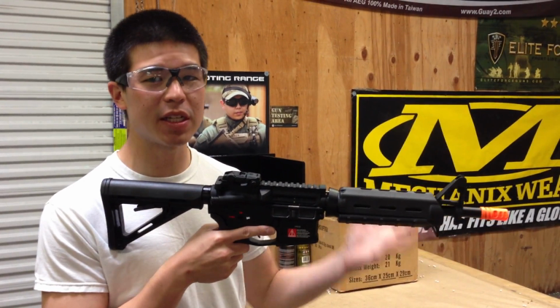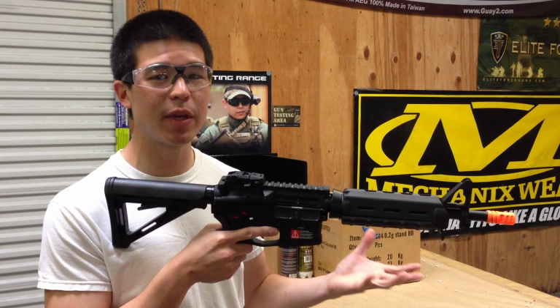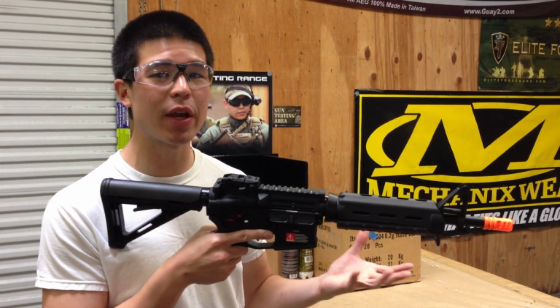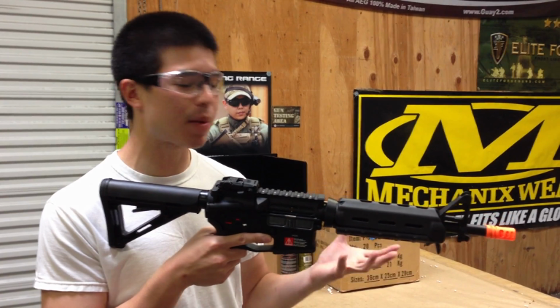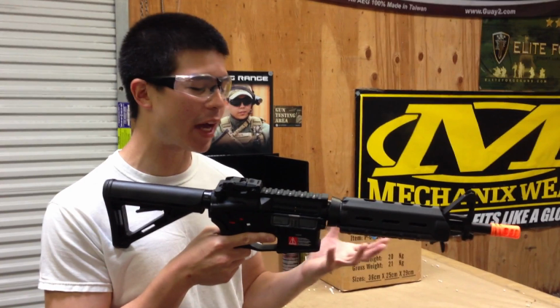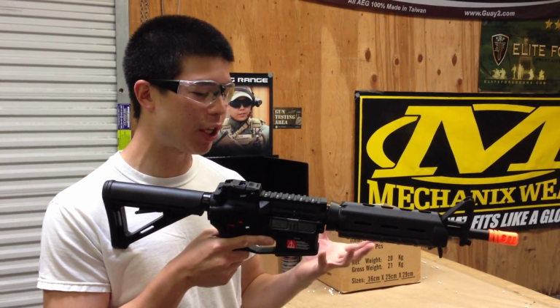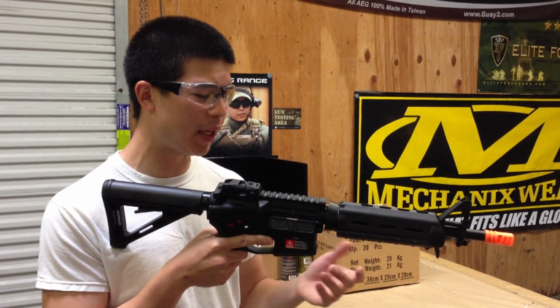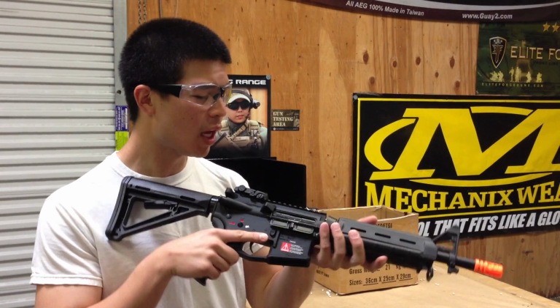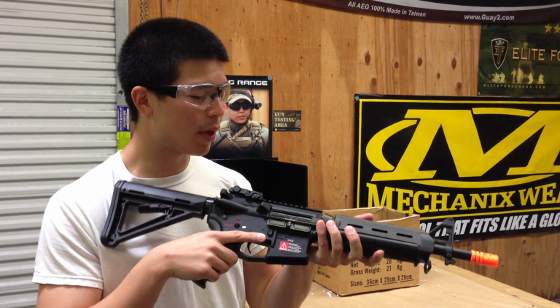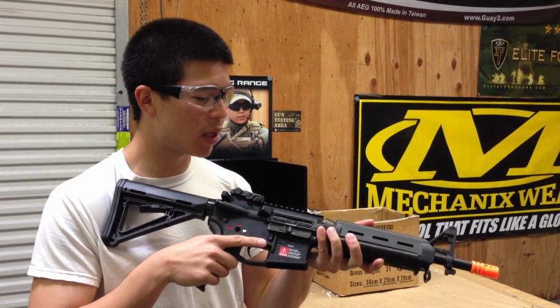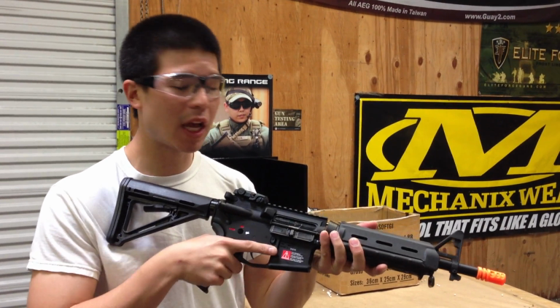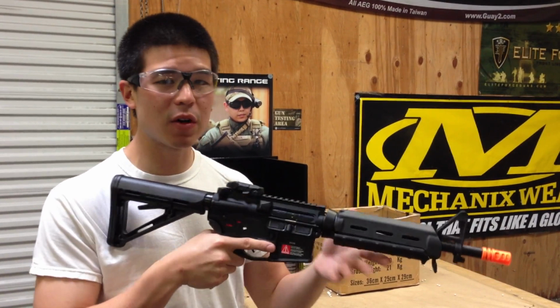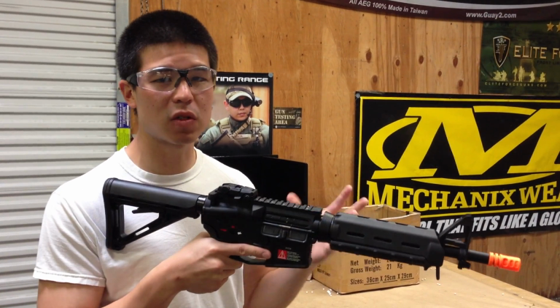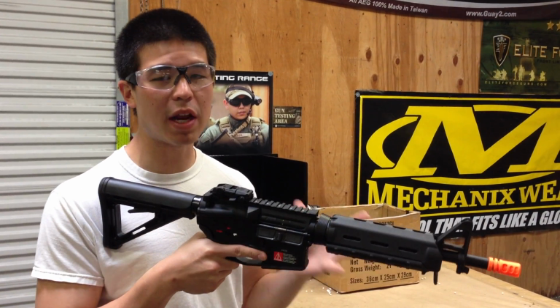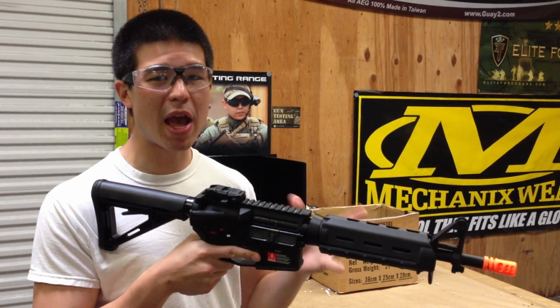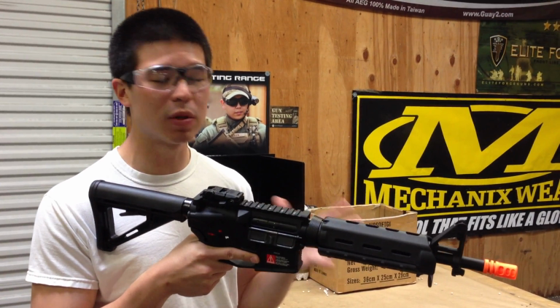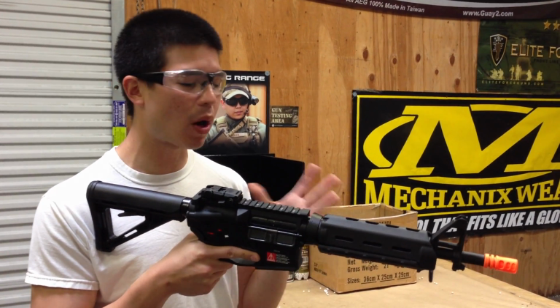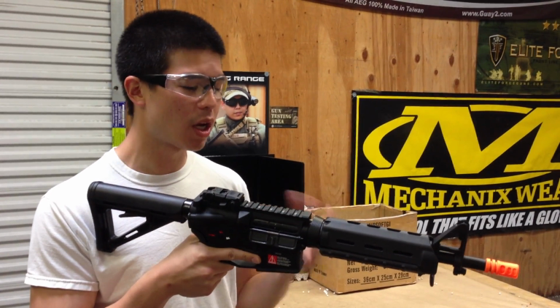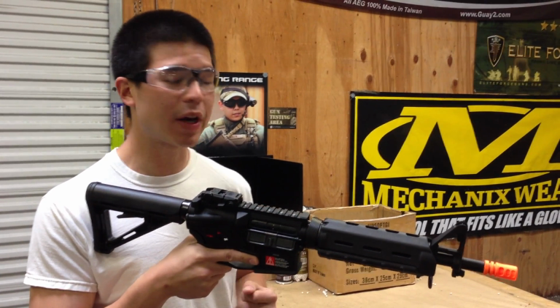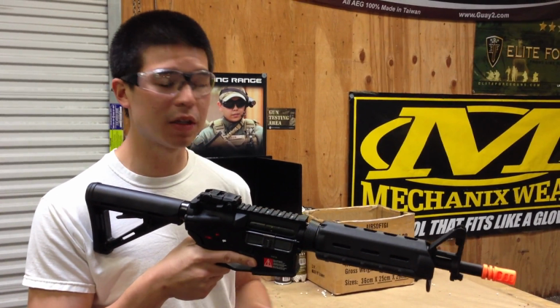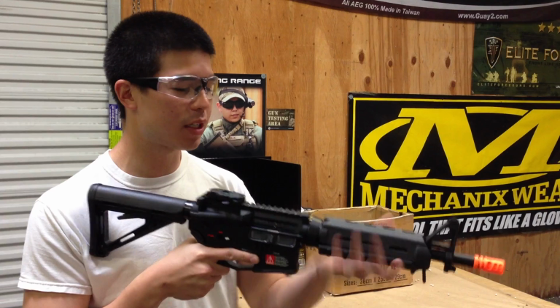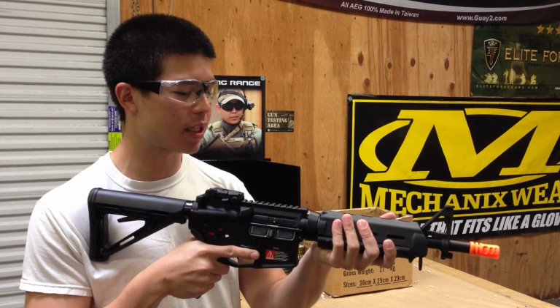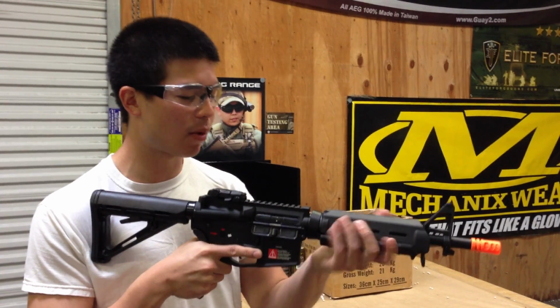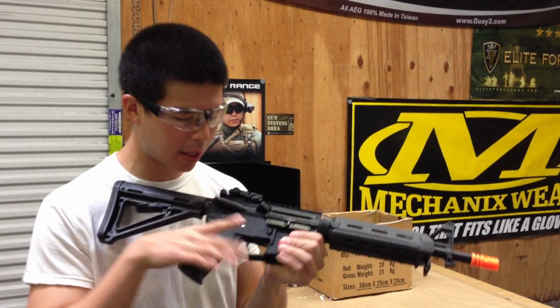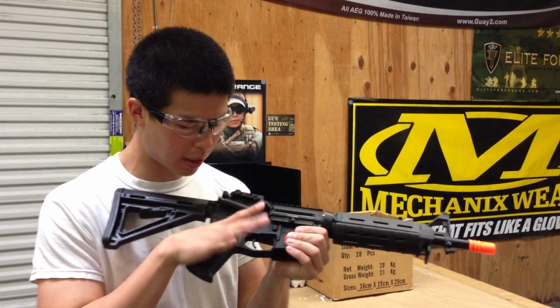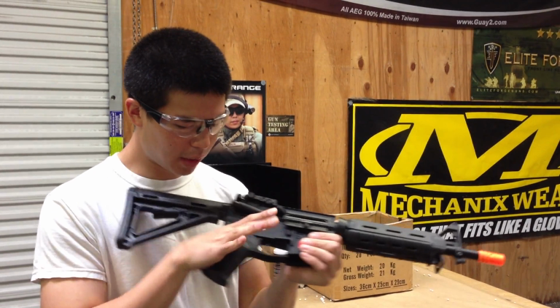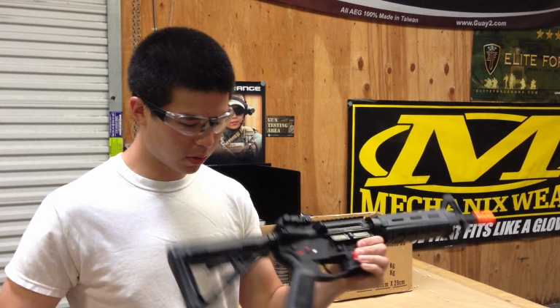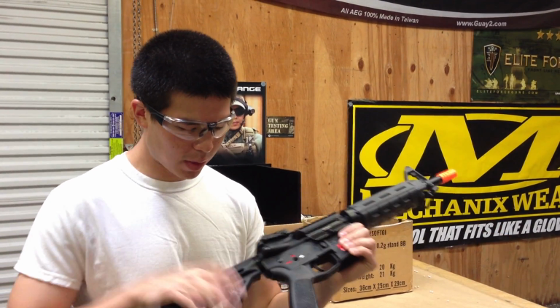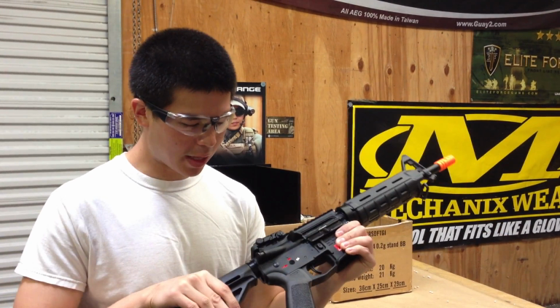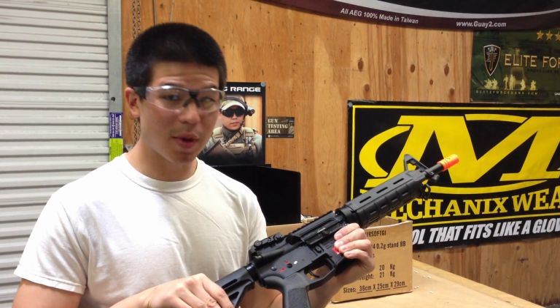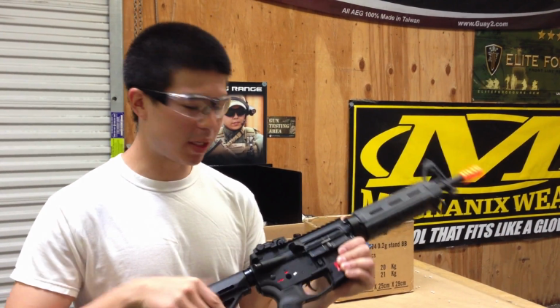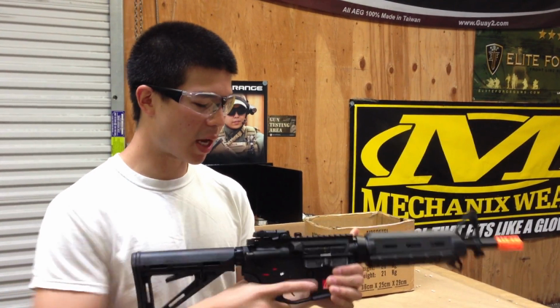This is going to be OEM'd by GMP. But otherwise we have all those great Magpul parts already included, such as the MOE handguard, the pistol grip, and the MOE stock.